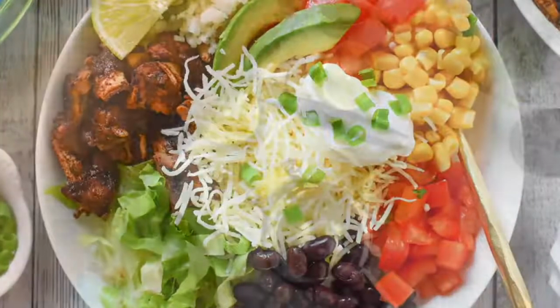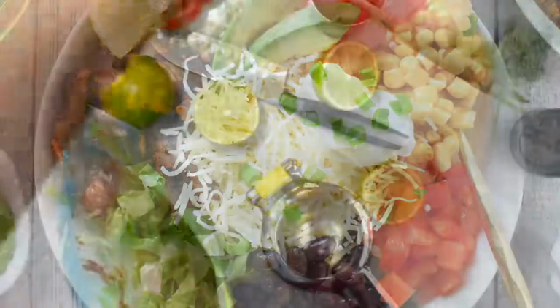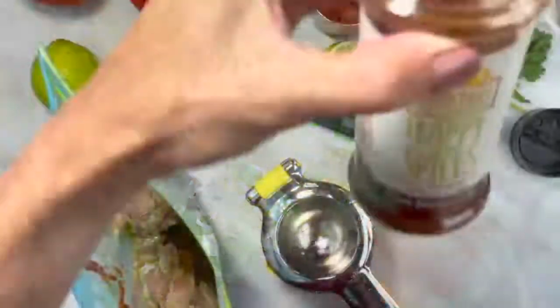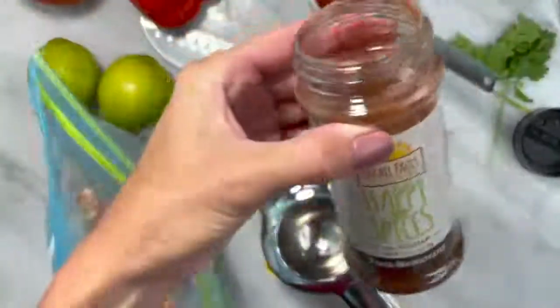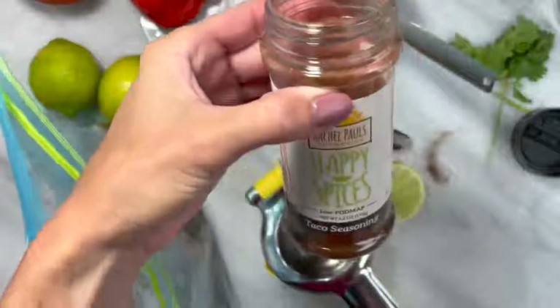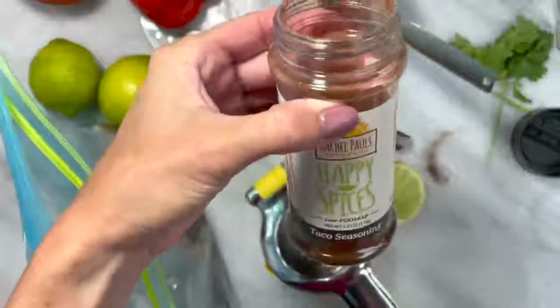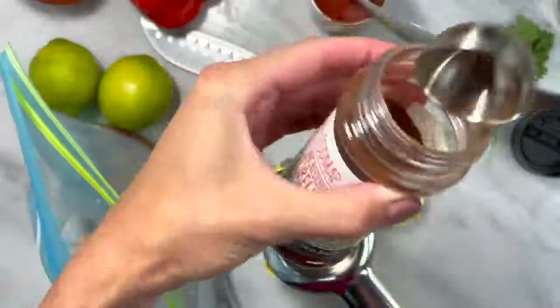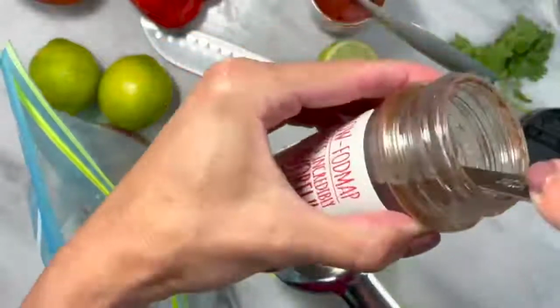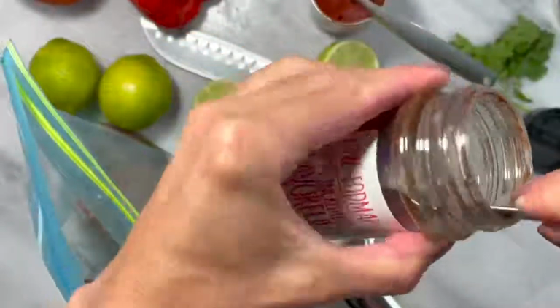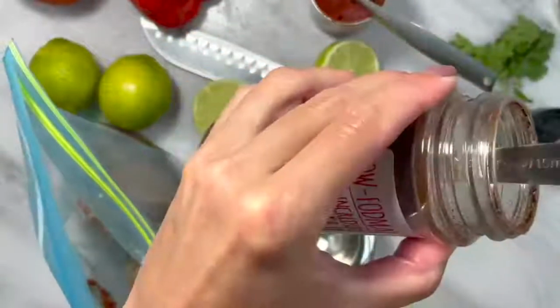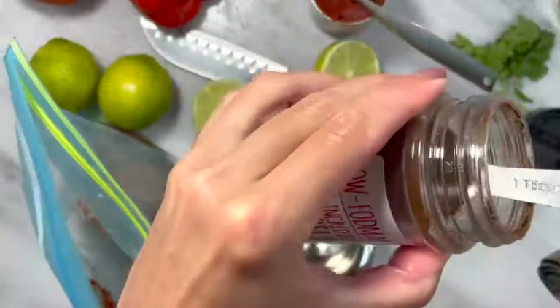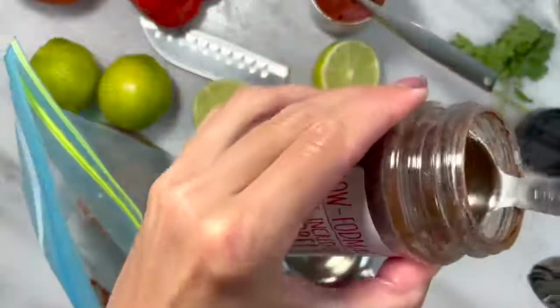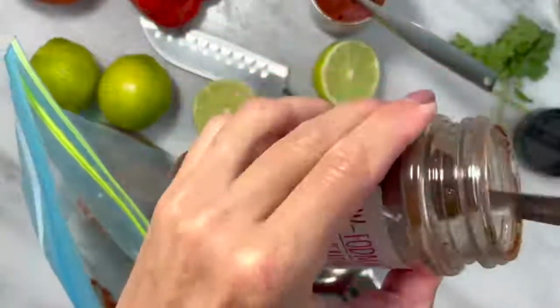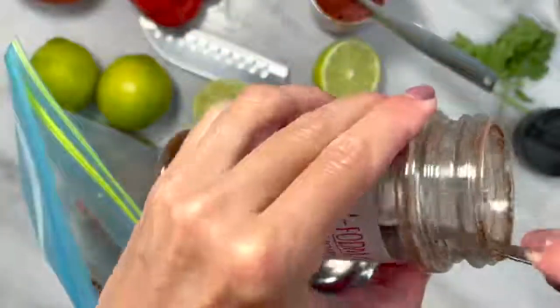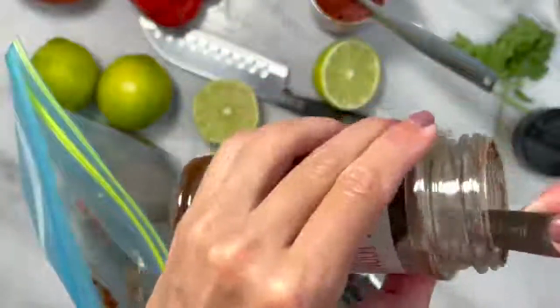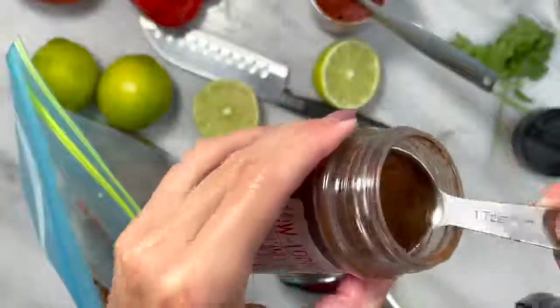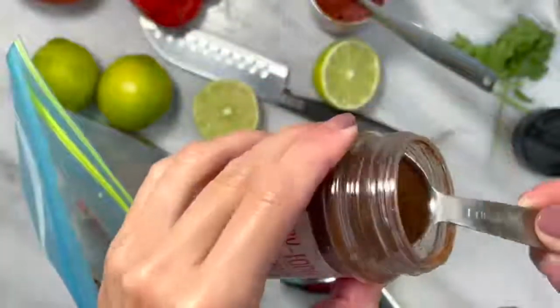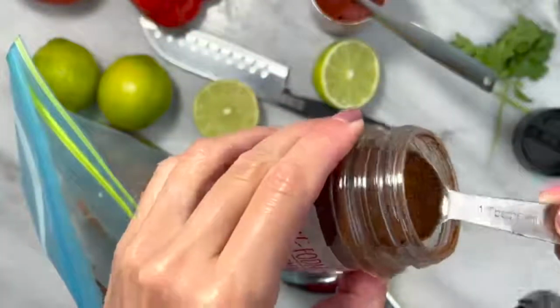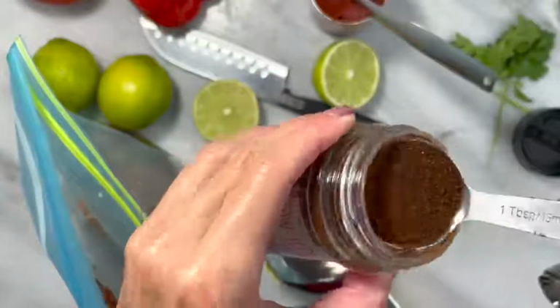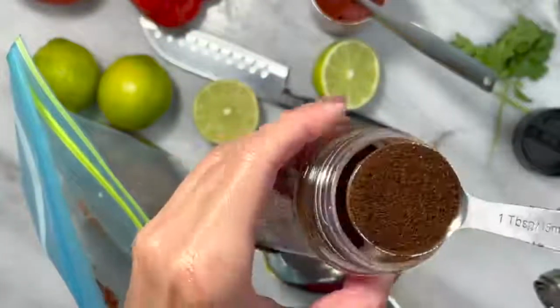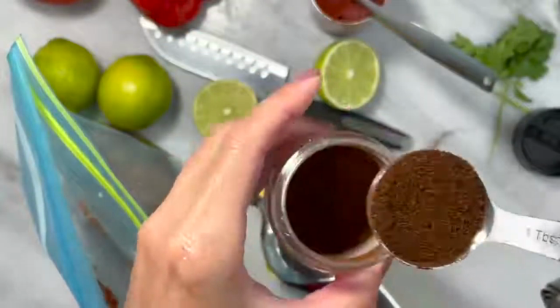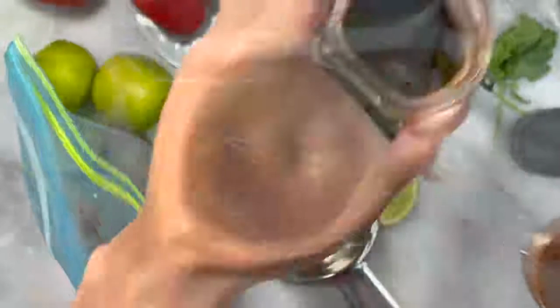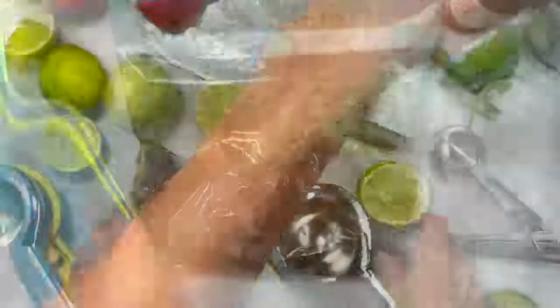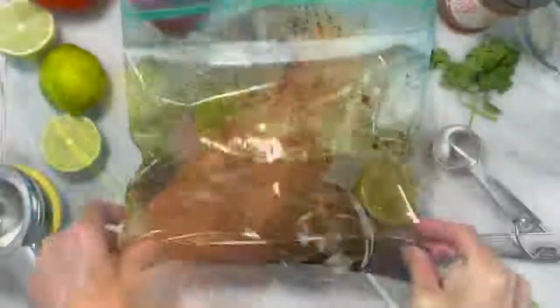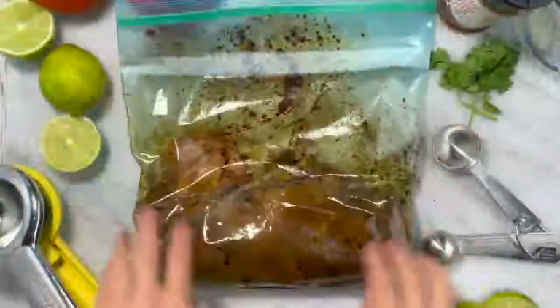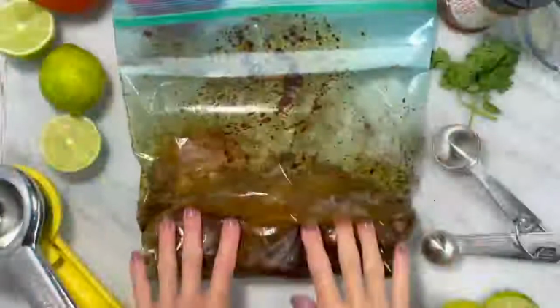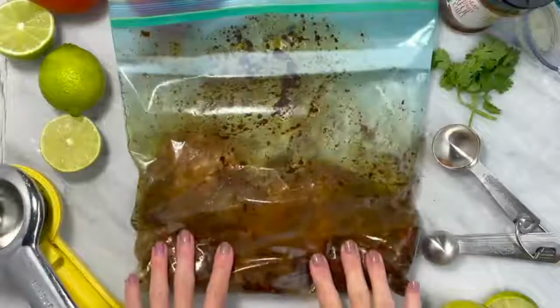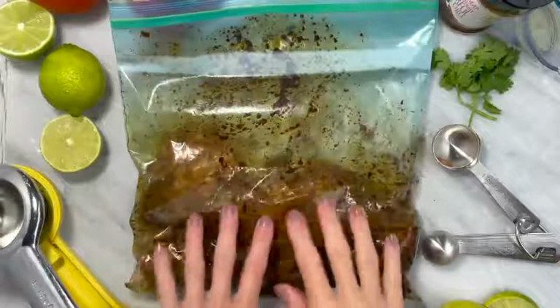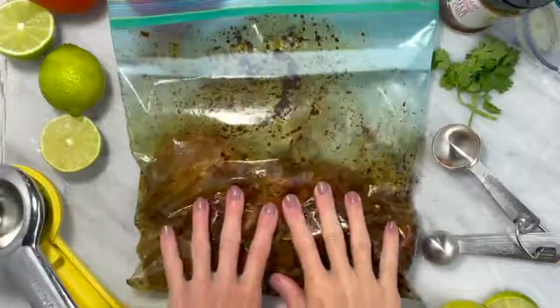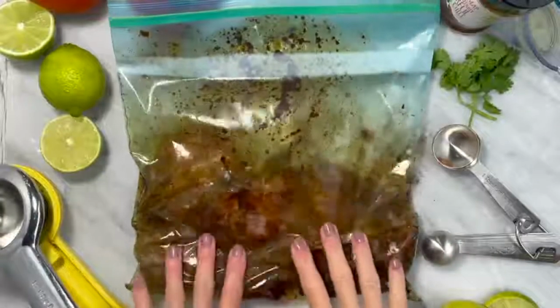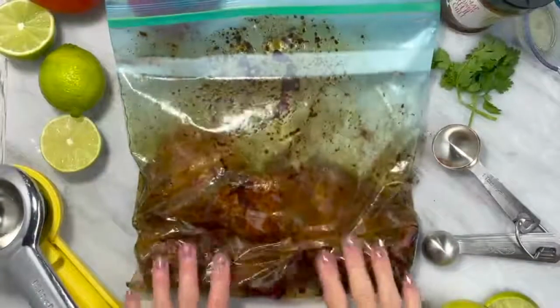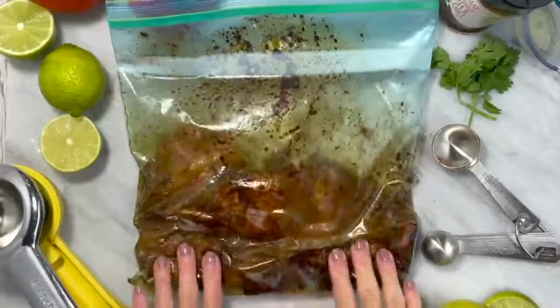In a large bag, place your chicken with your tomato paste, lime juice, oils, and taco seasoning. Mix to coat, then place in the fridge to marinate.